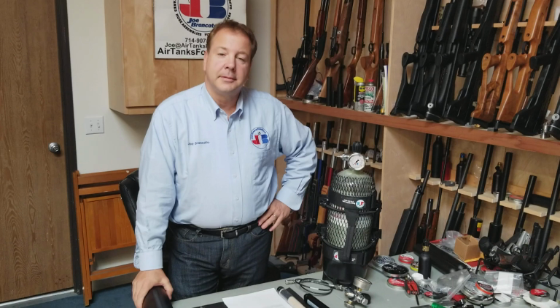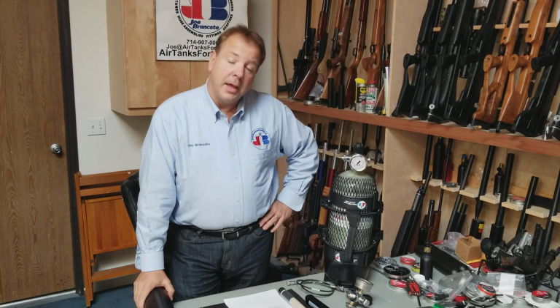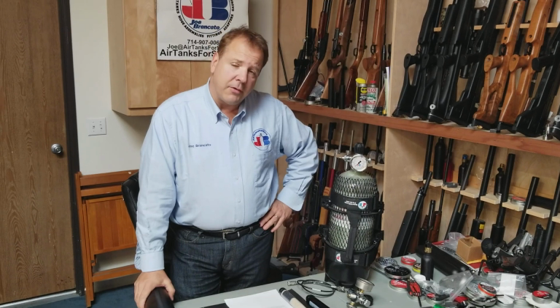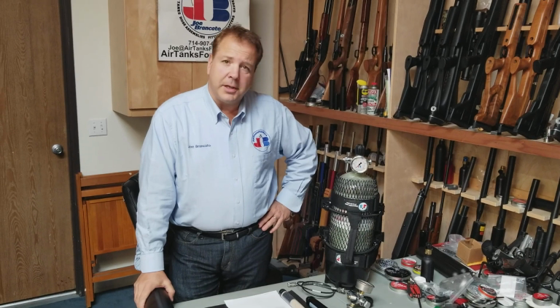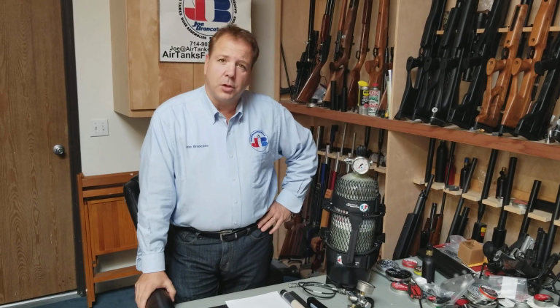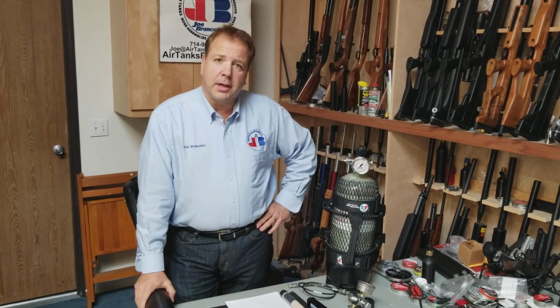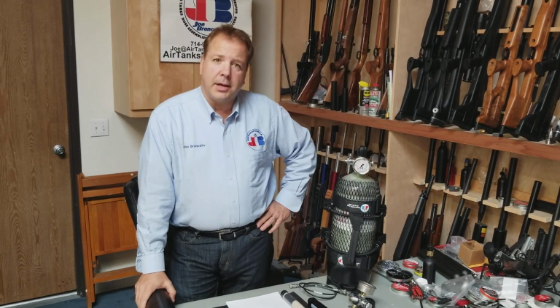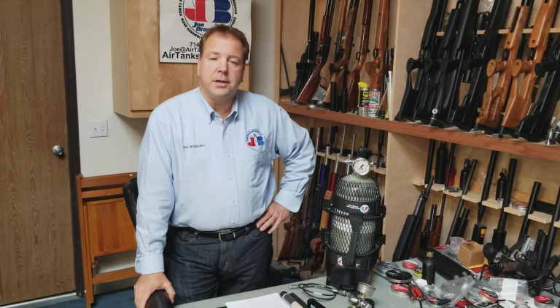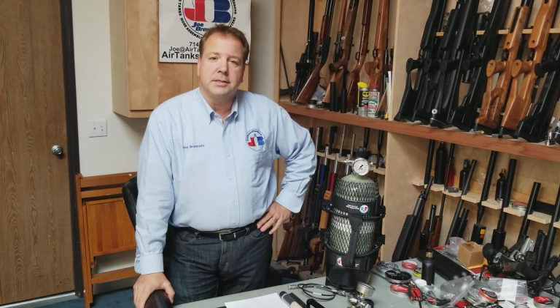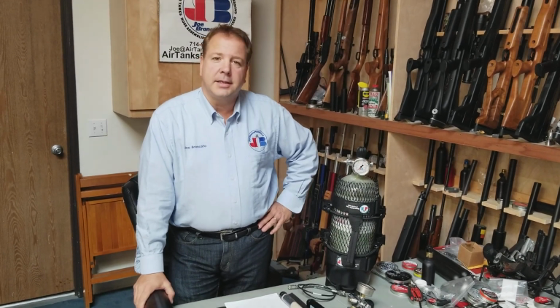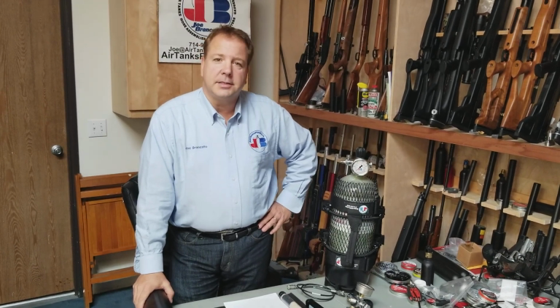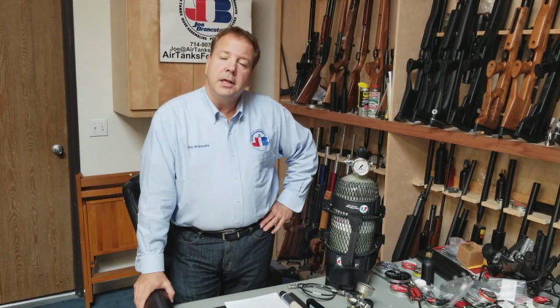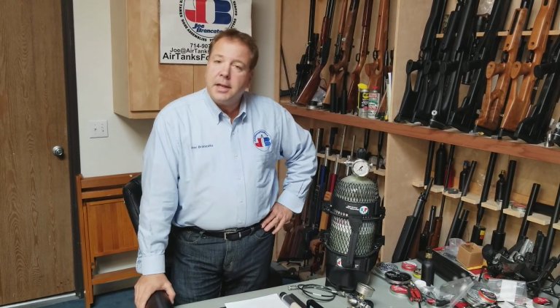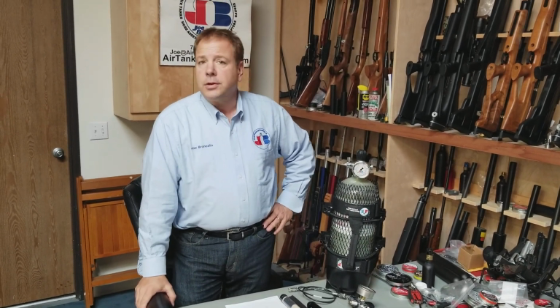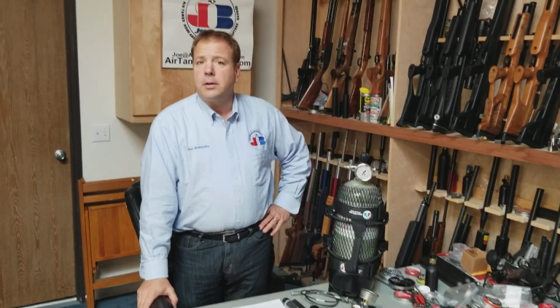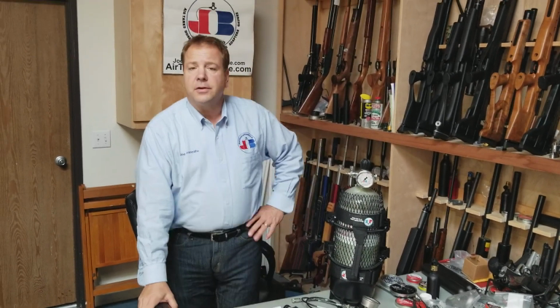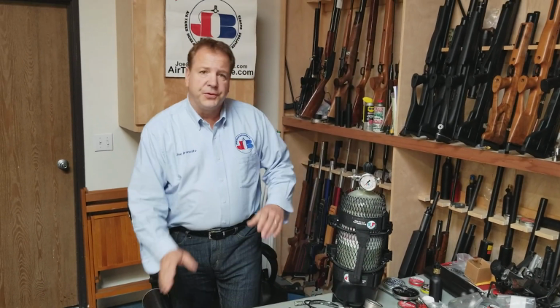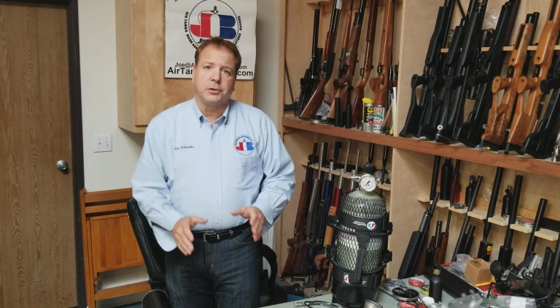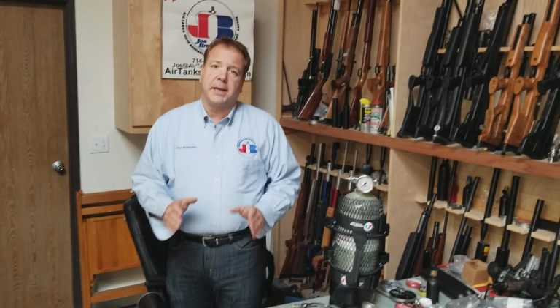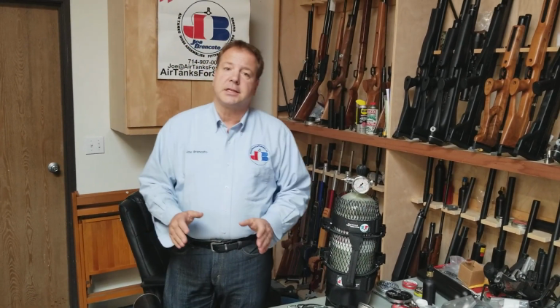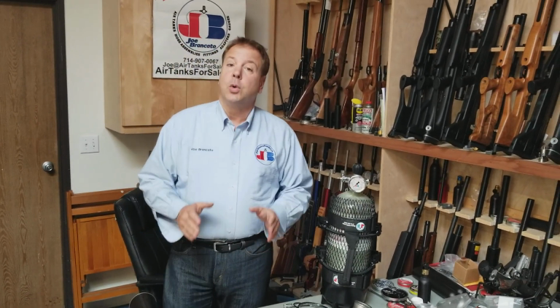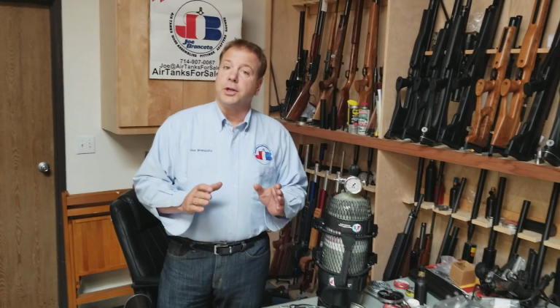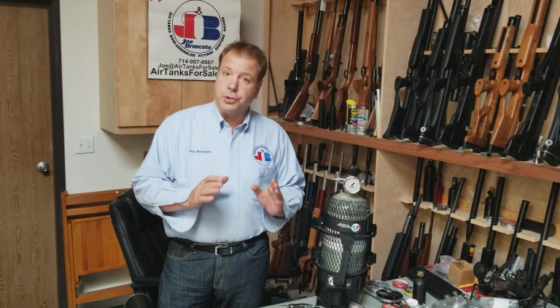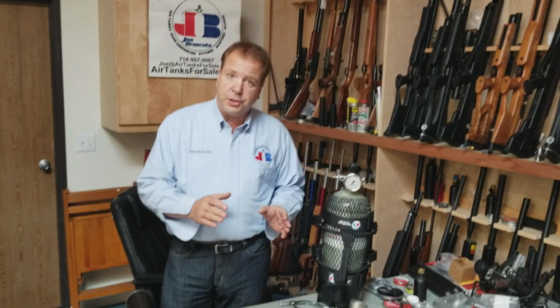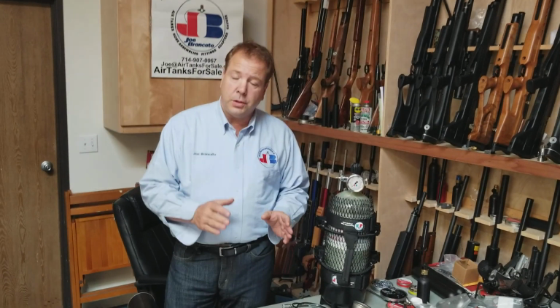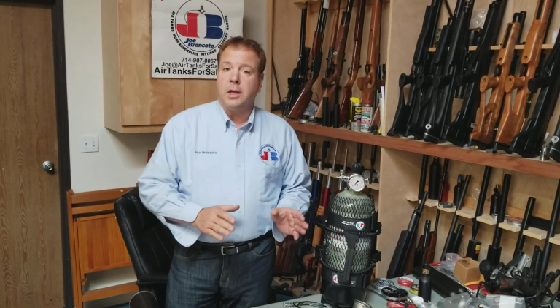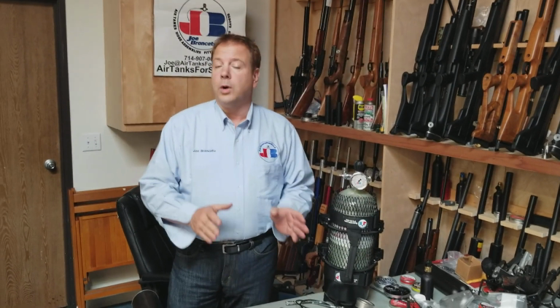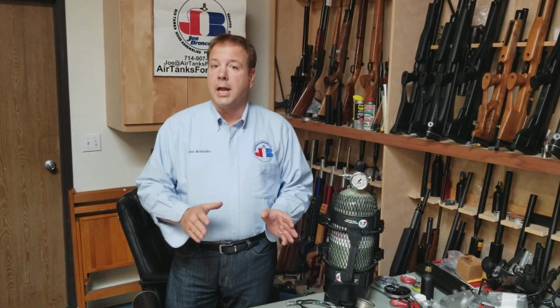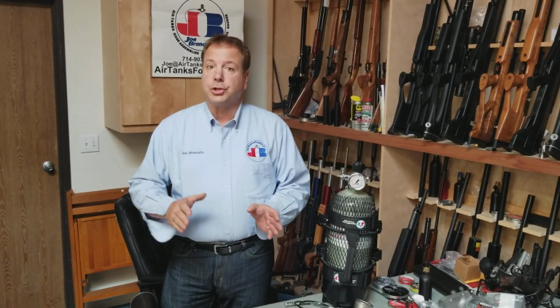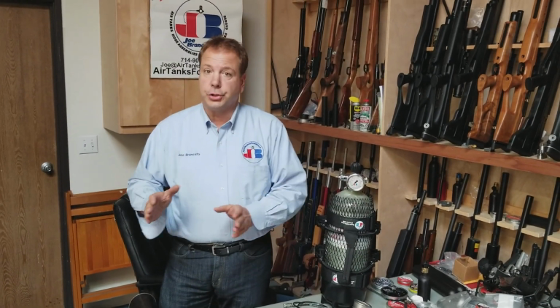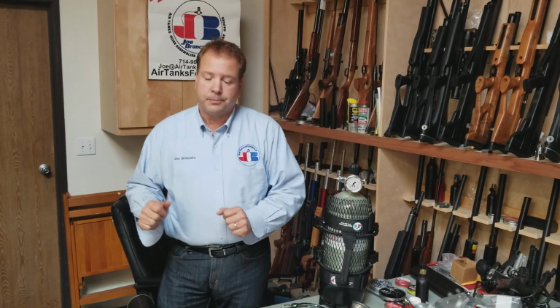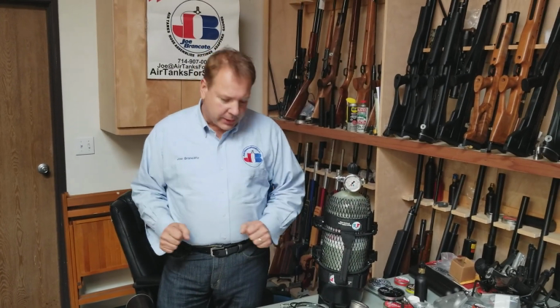Hi everybody, Joe Brancato, the Airgun Scientist. Today we're going to talk about filter basics — what to do and what not to do.